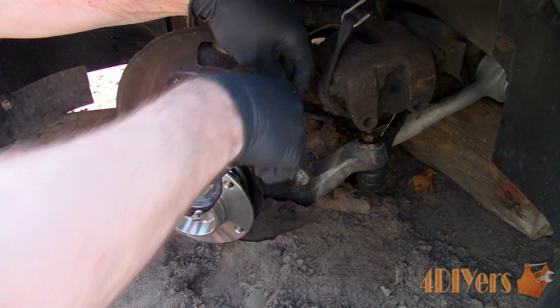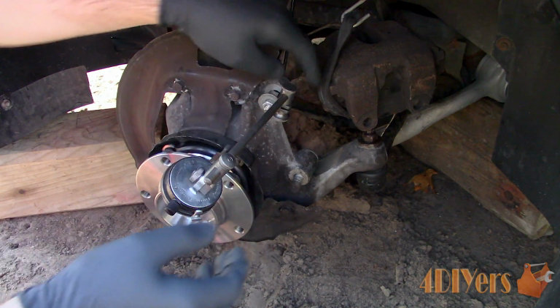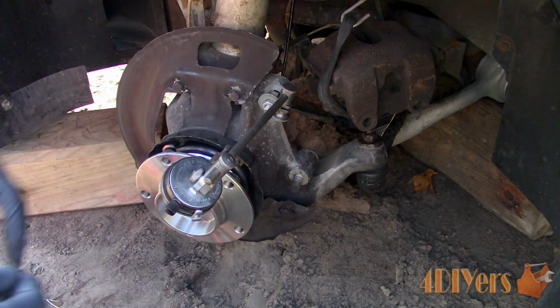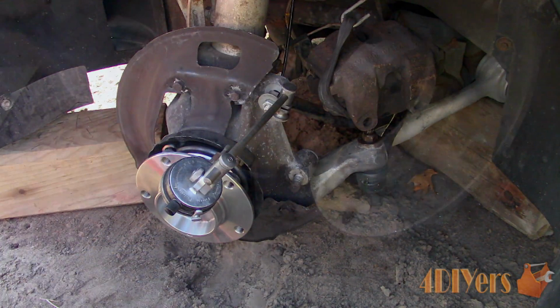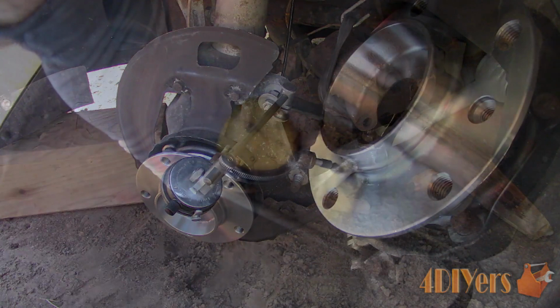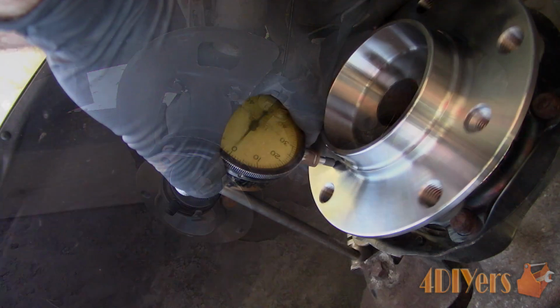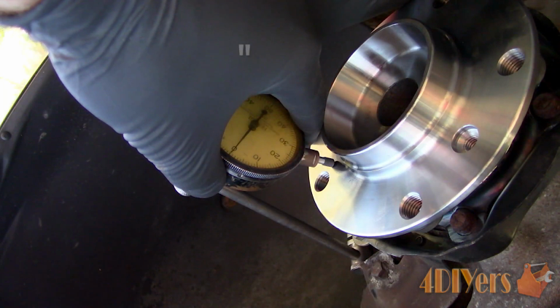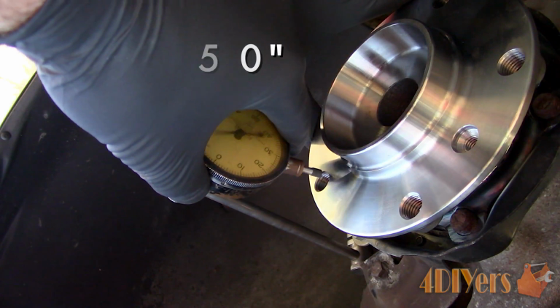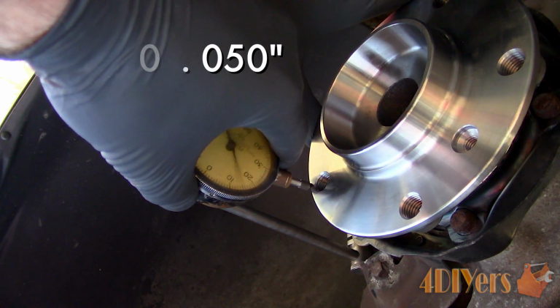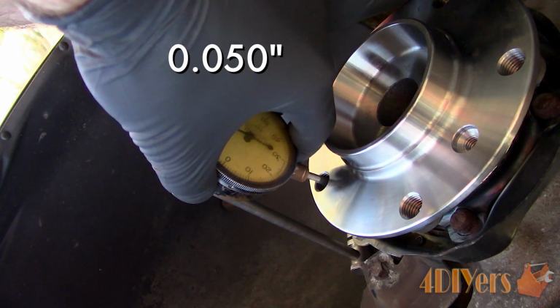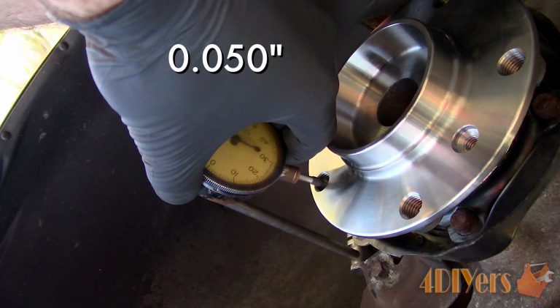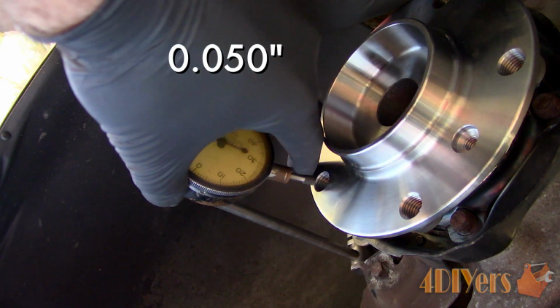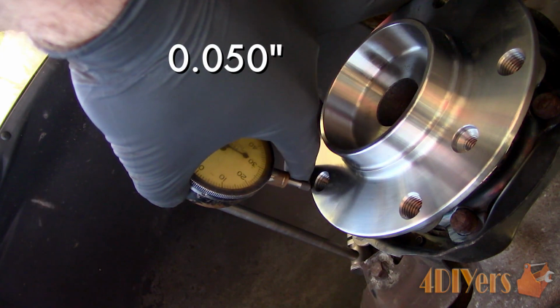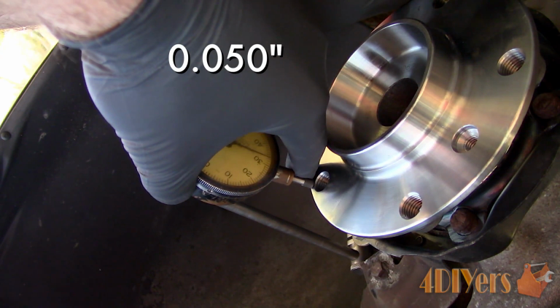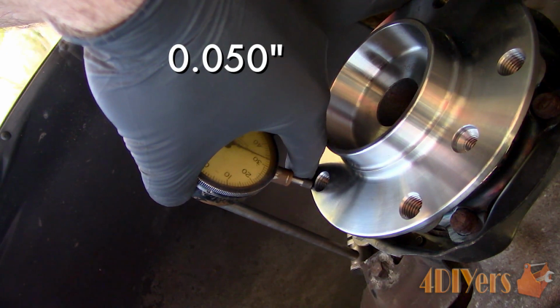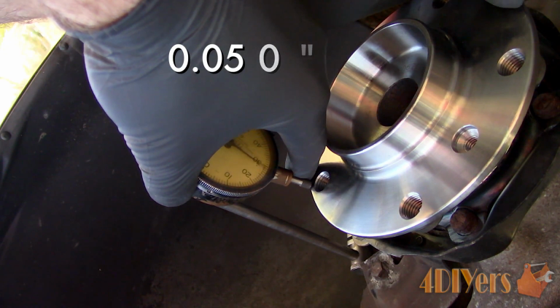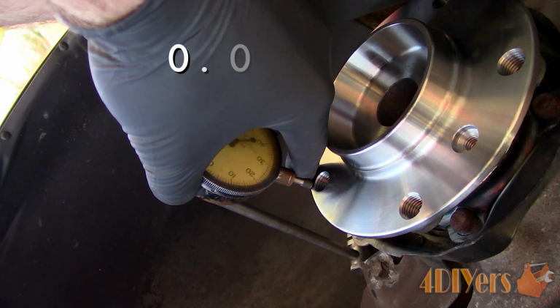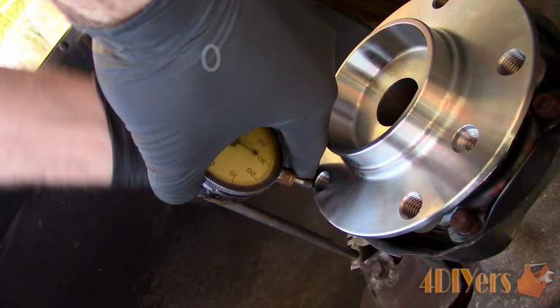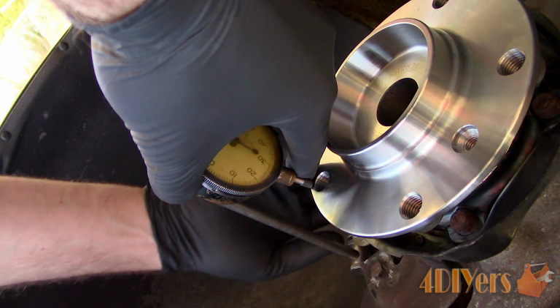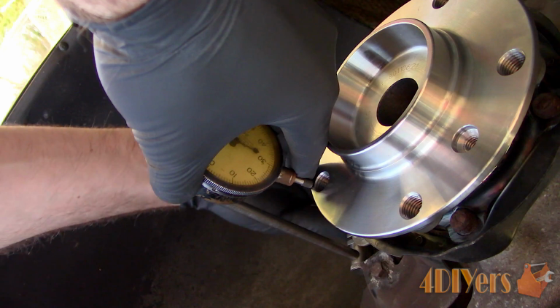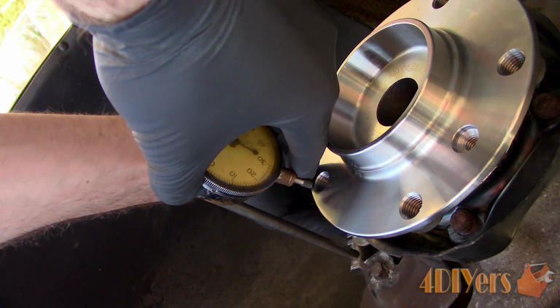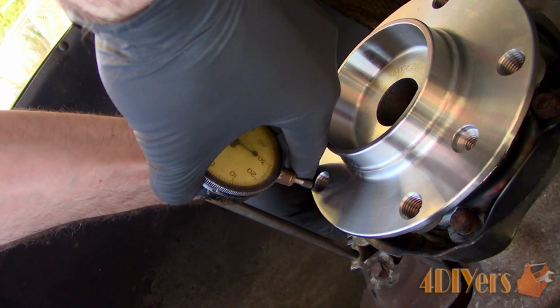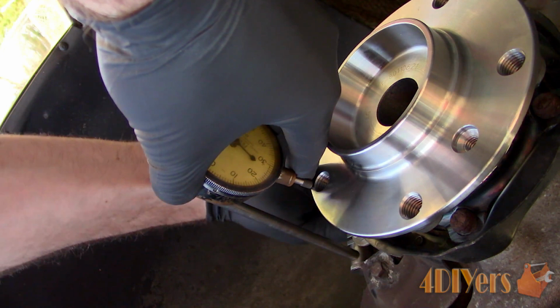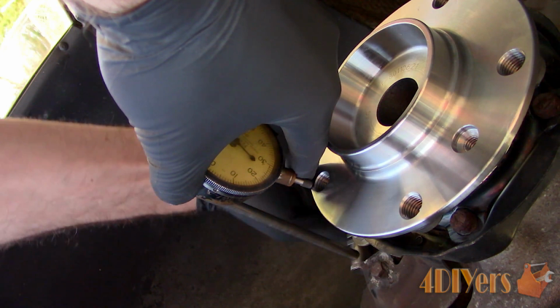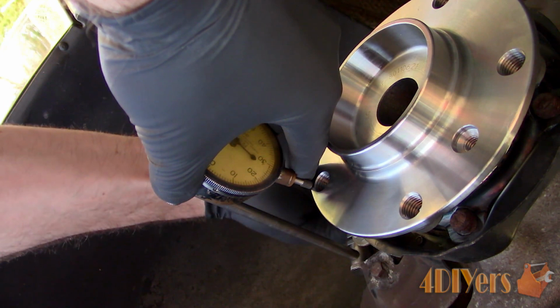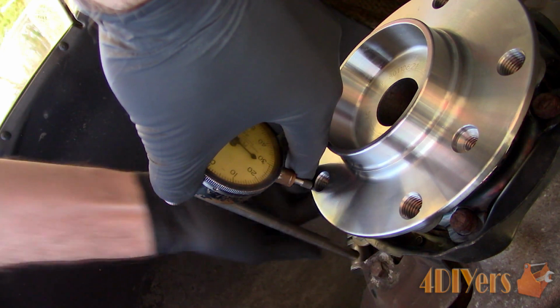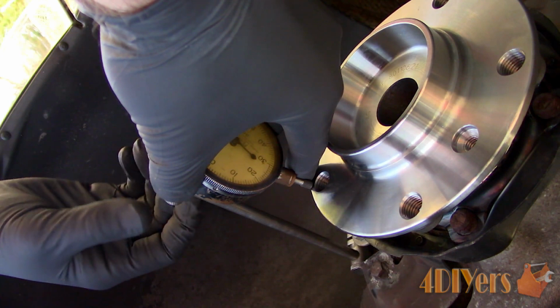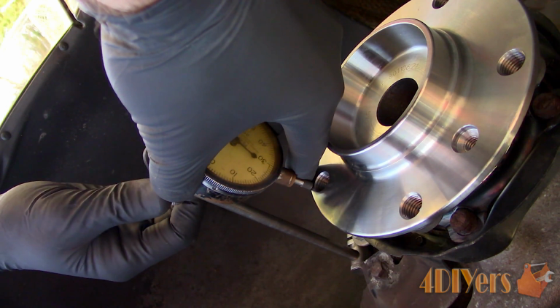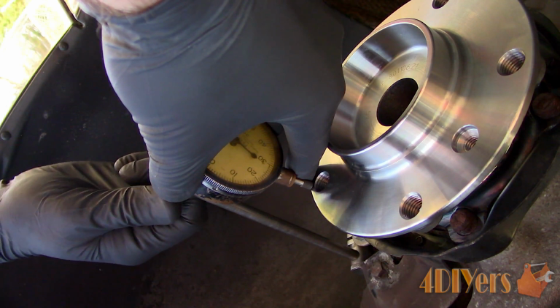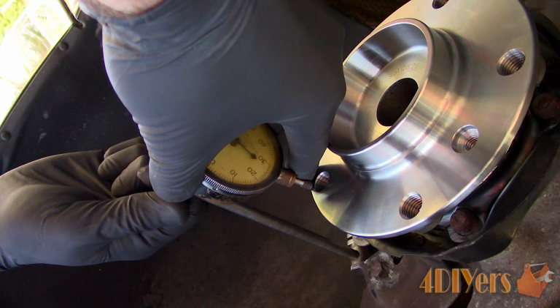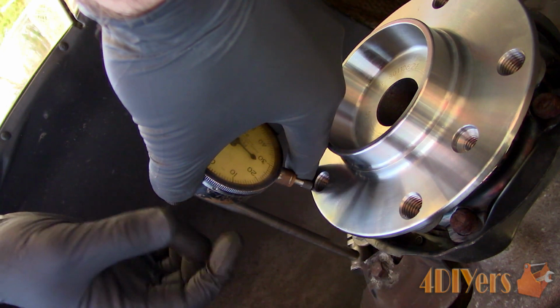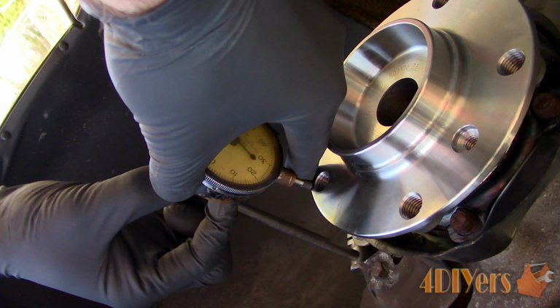Preload the dial indicator — I would recommend about 50 thousandths of an inch — and make sure it runs on the furthest point from the center of the hub face. It's important to measure the furthest point as this will show the maximum runout.